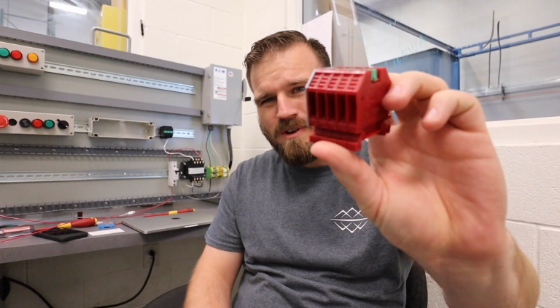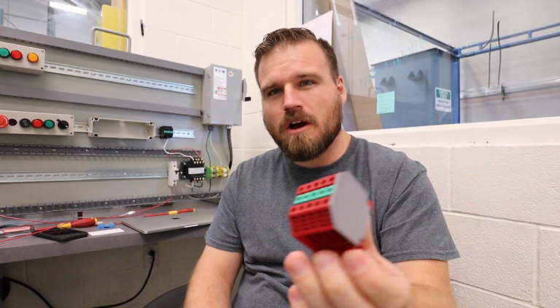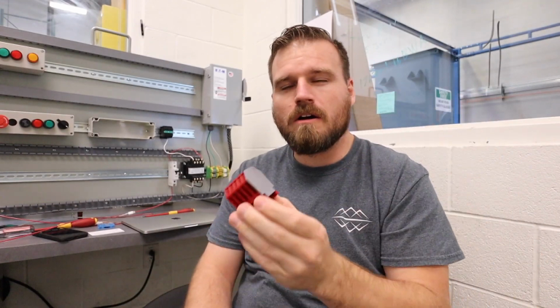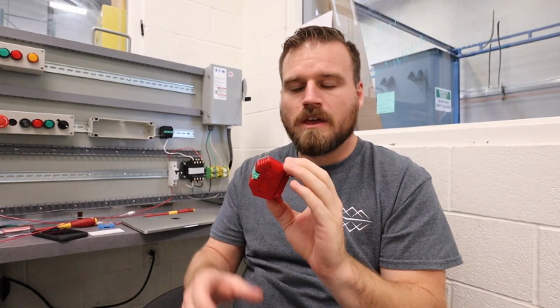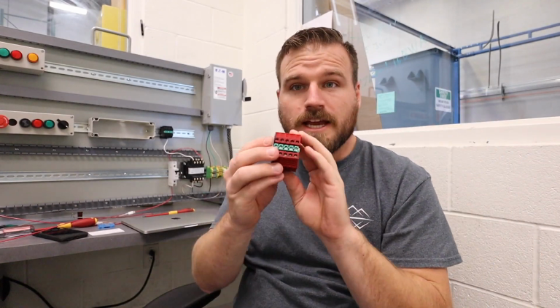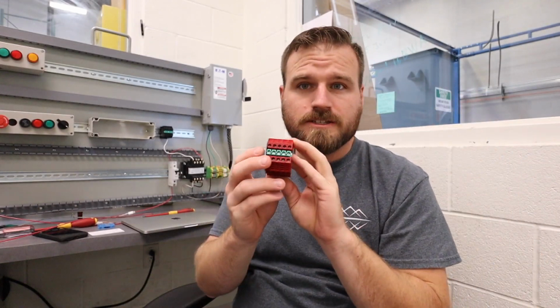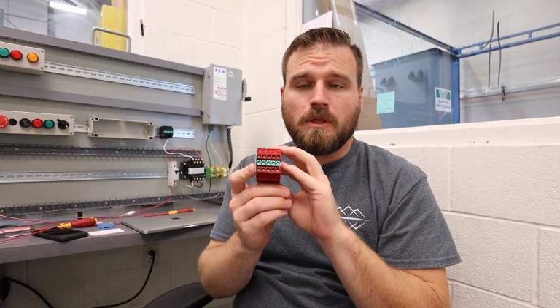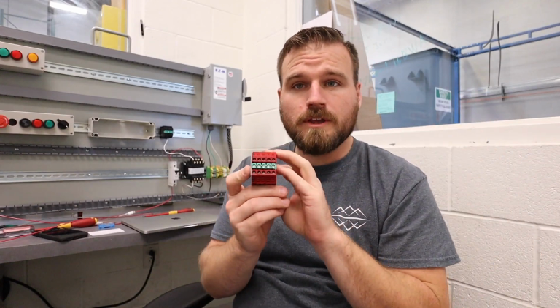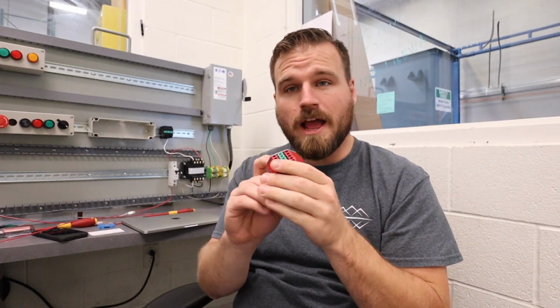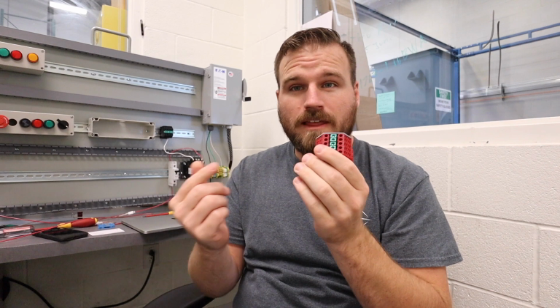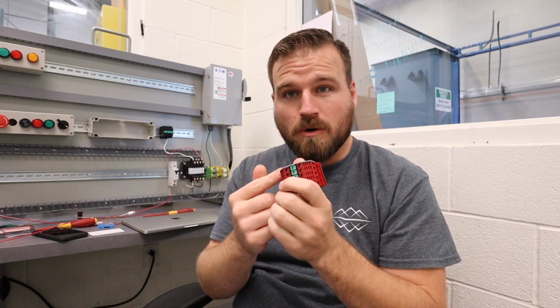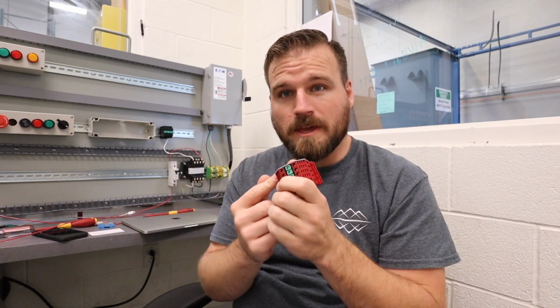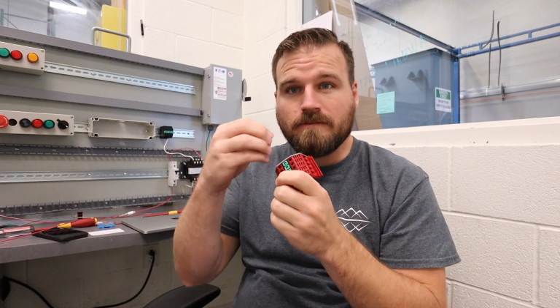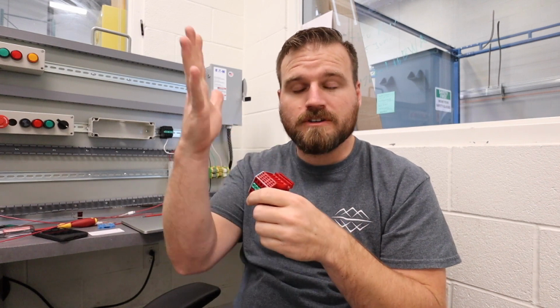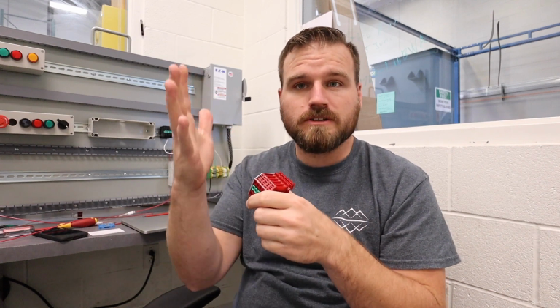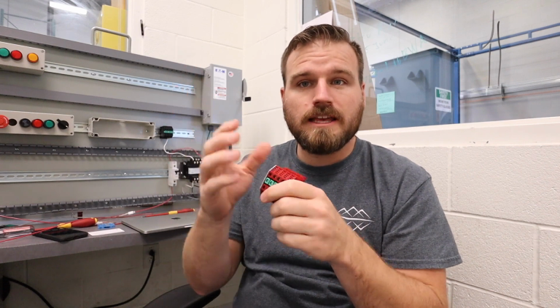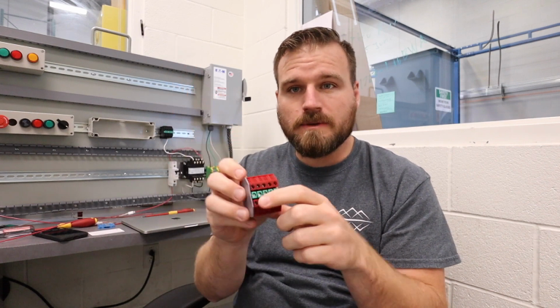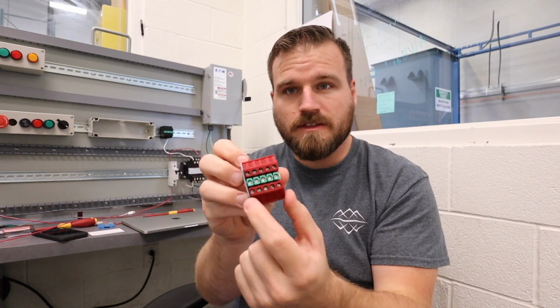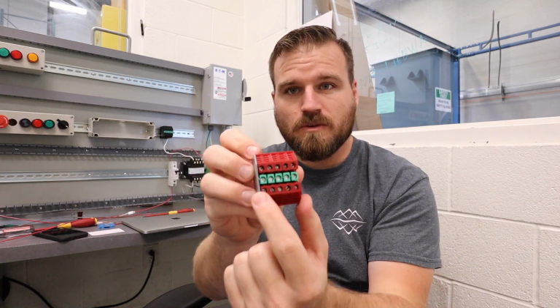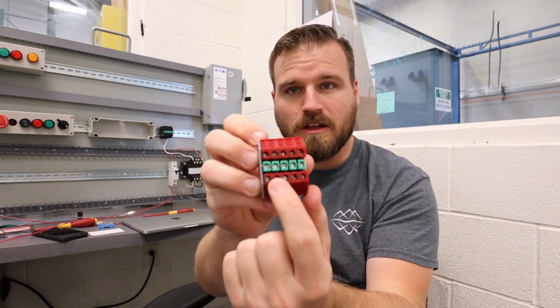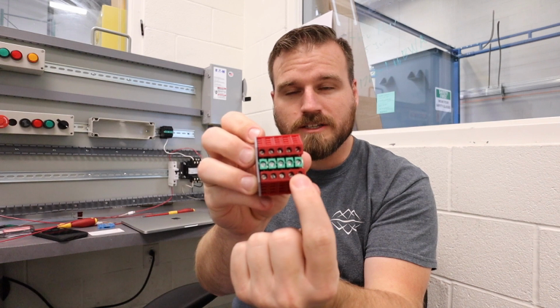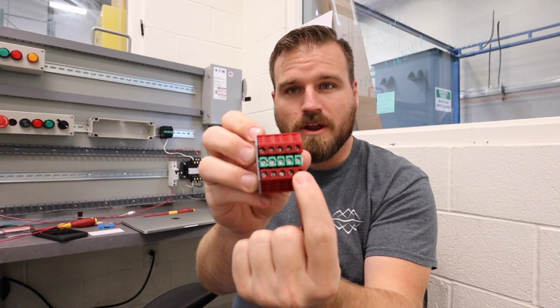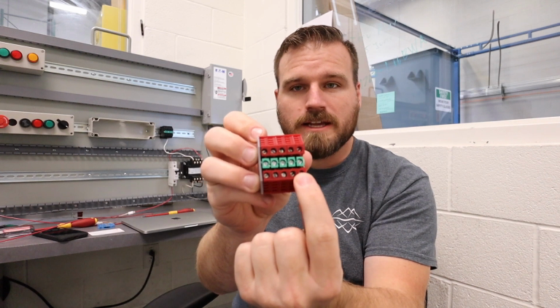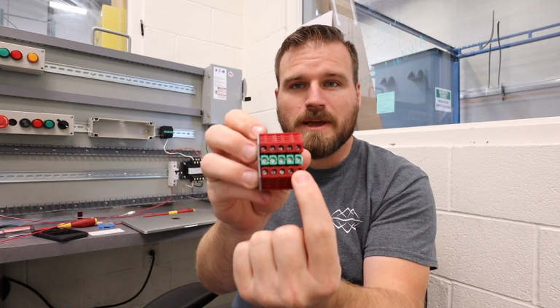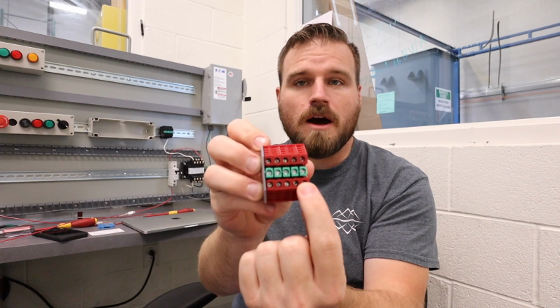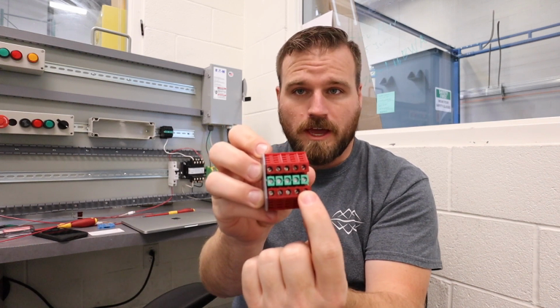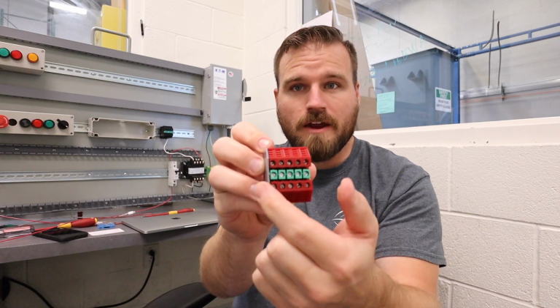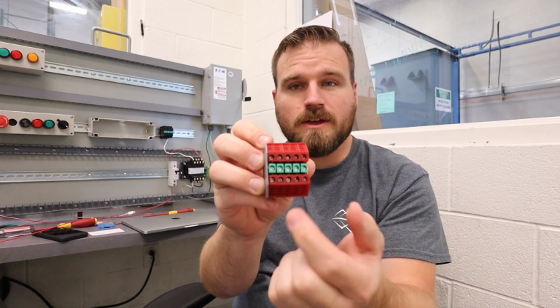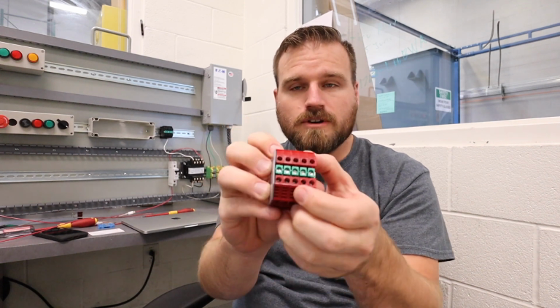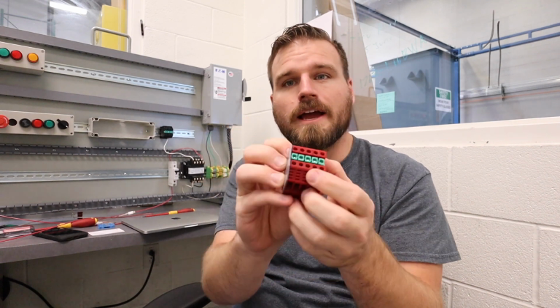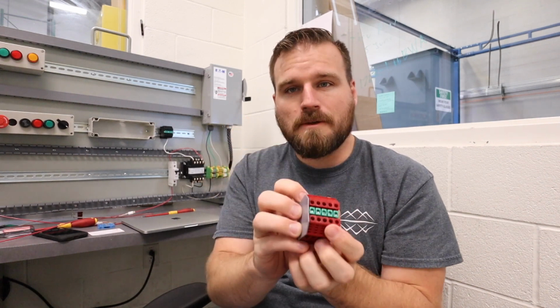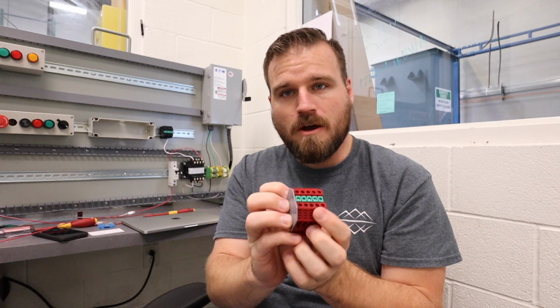This one's actually a distribution block. We're going to use it — we'll have a power wire coming in and then five or six wires leaving it, because this rail across here makes it common, so that every terminal block has the same amount of power.